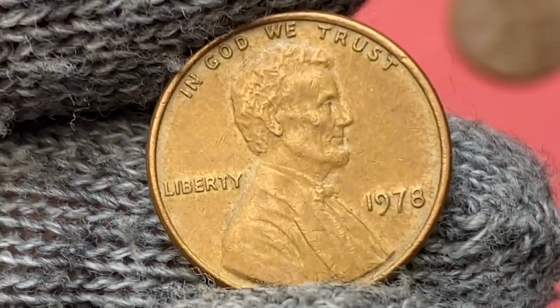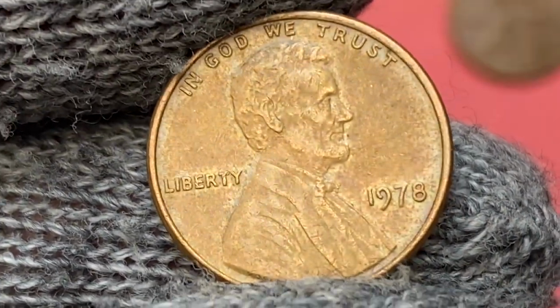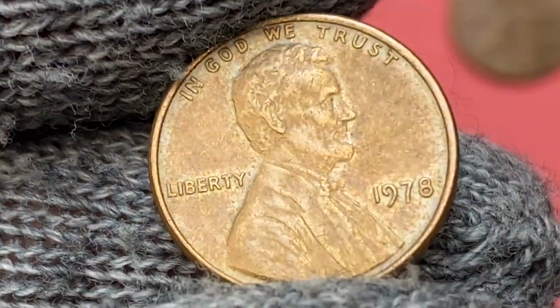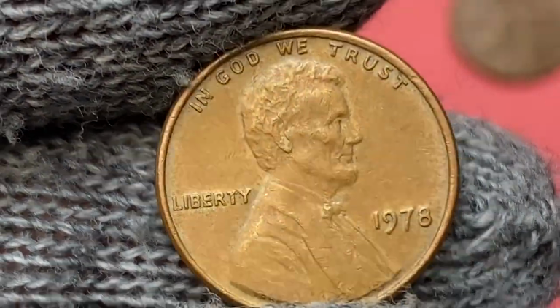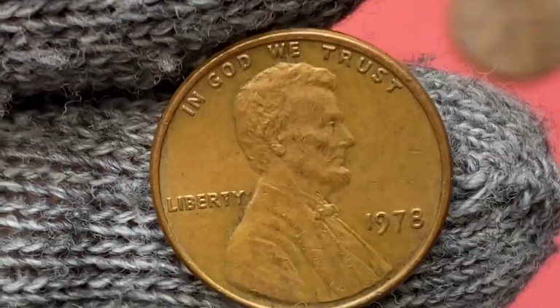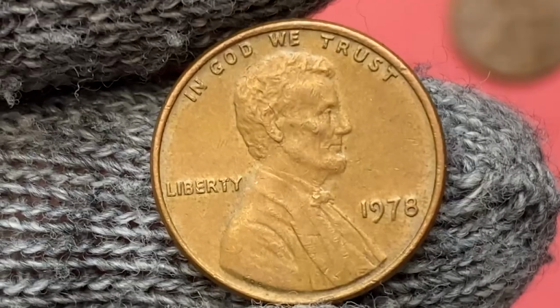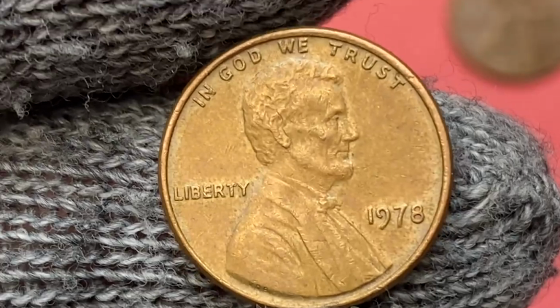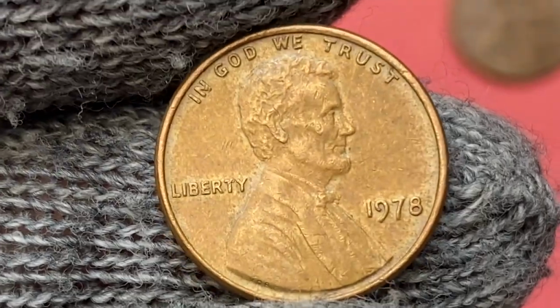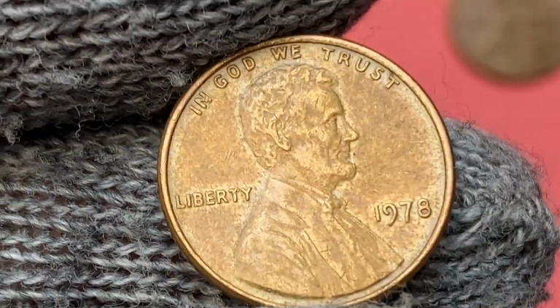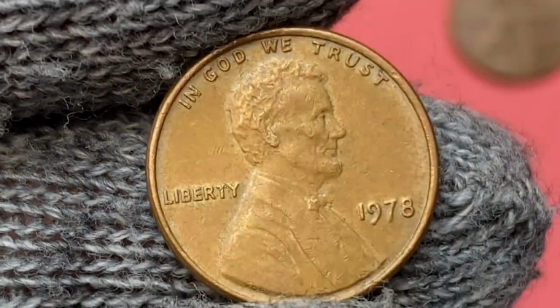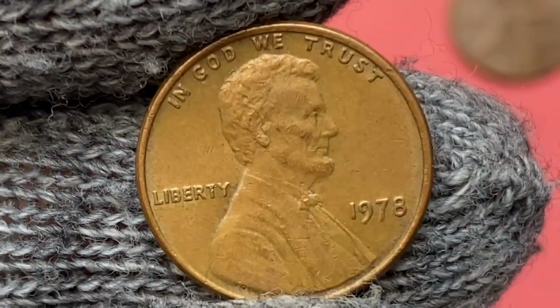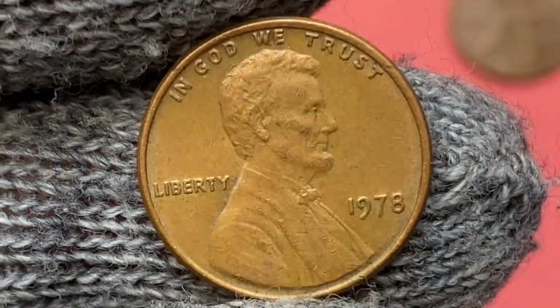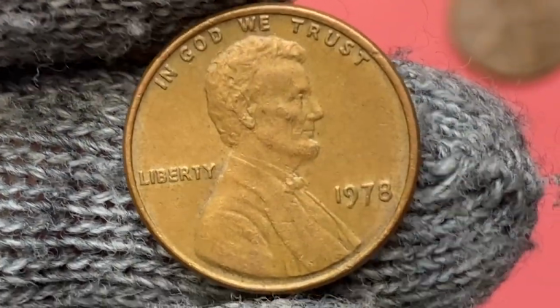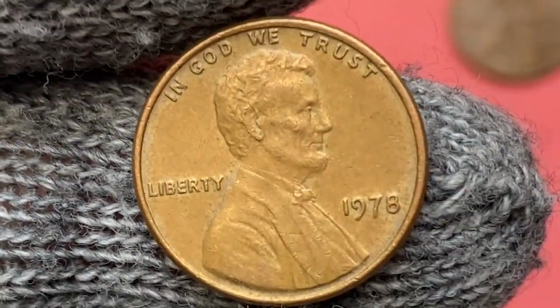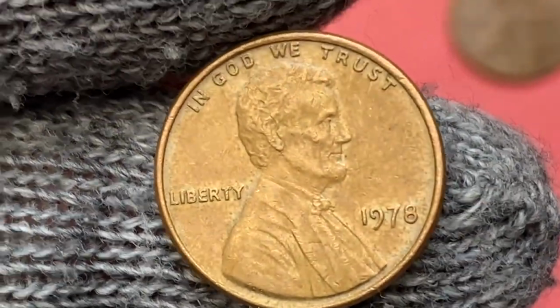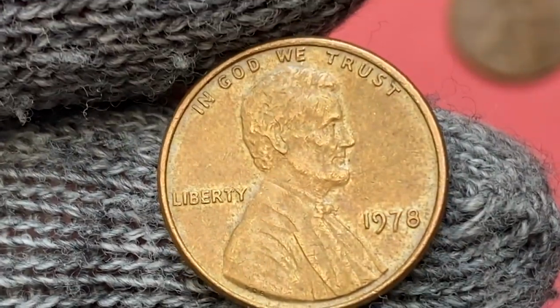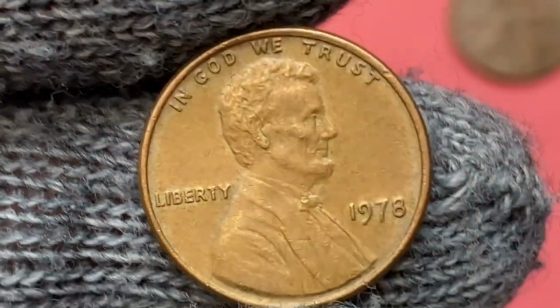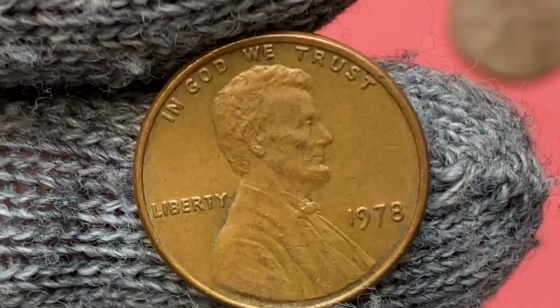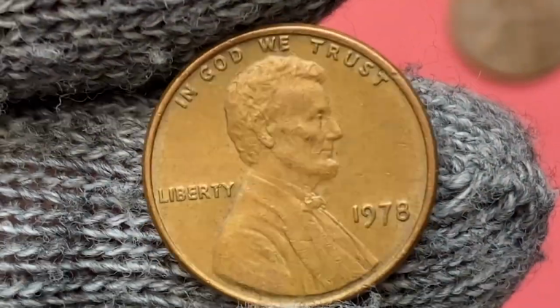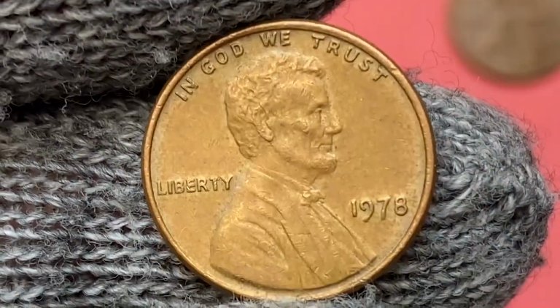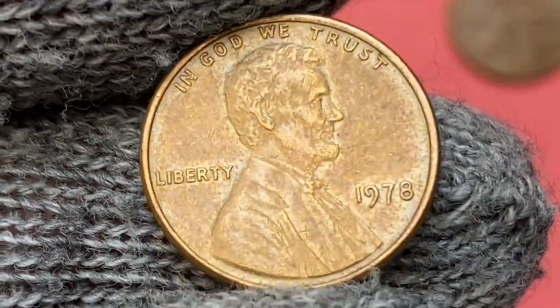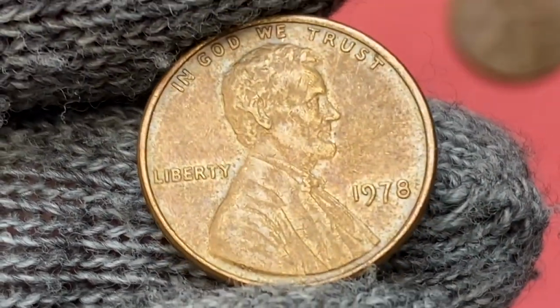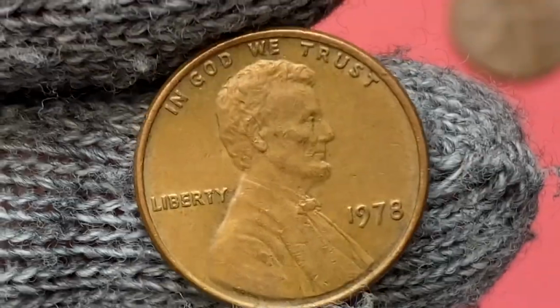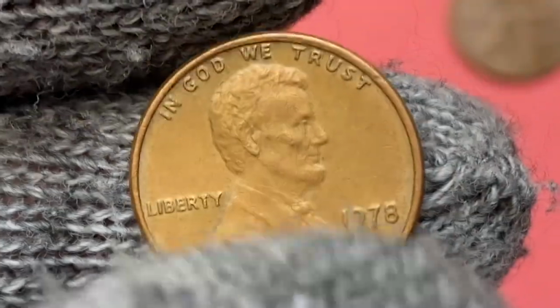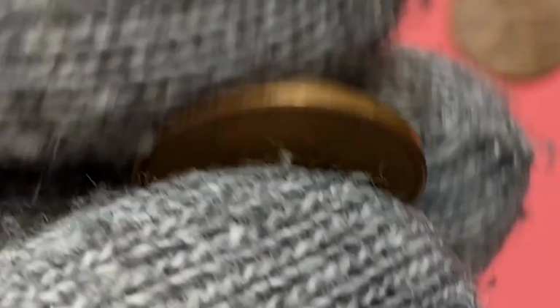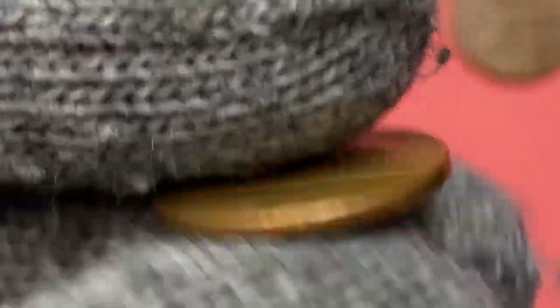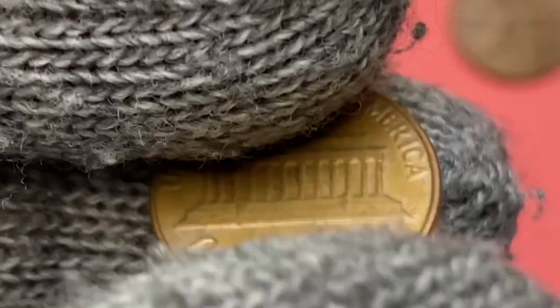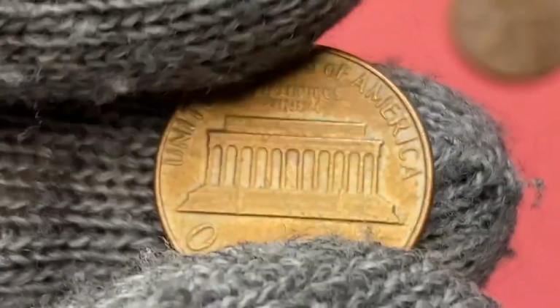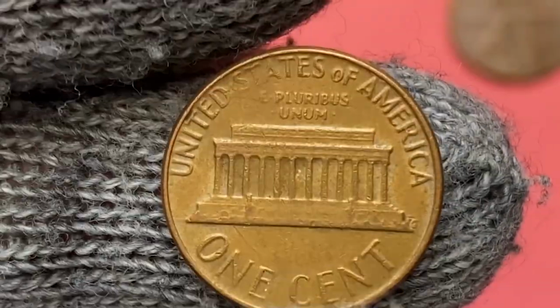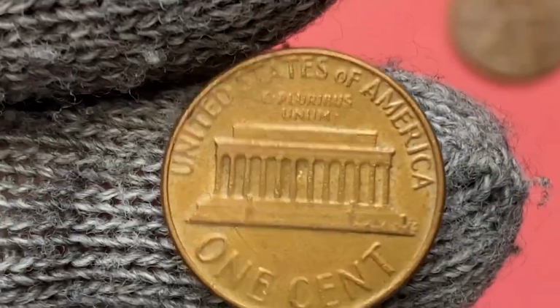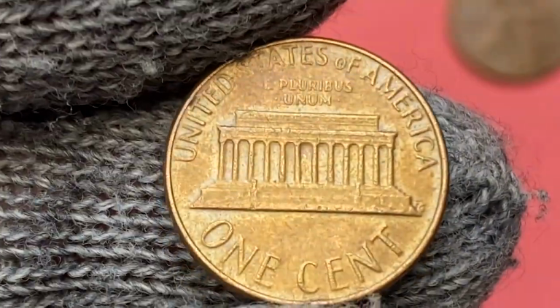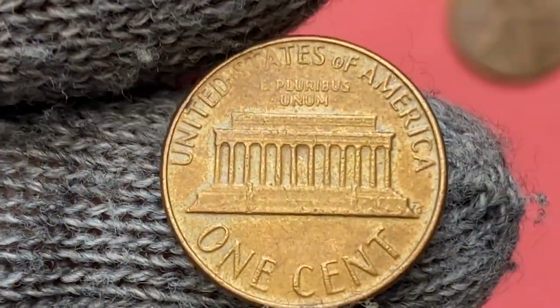Surfaces of the obverse side of the coin are free from distracting spots or surface abrasions. Insignificant signs of contact can be revealed only using a strong loupe or high-definition camera.